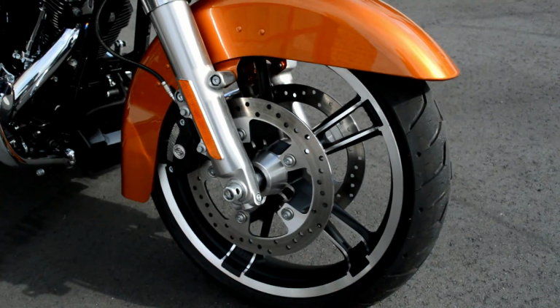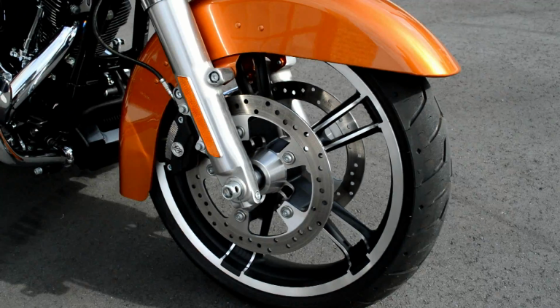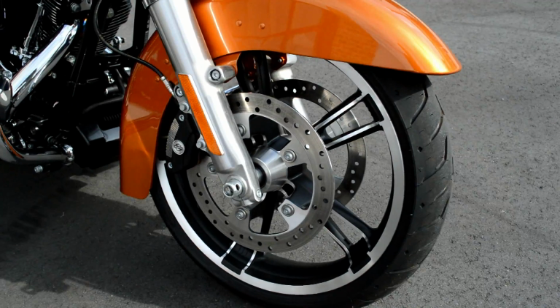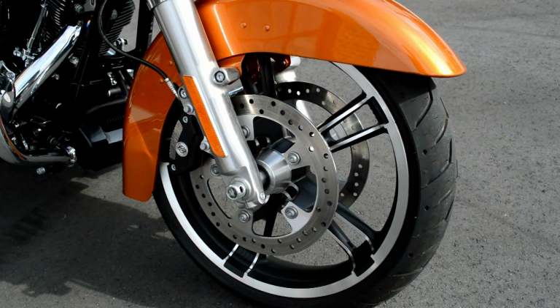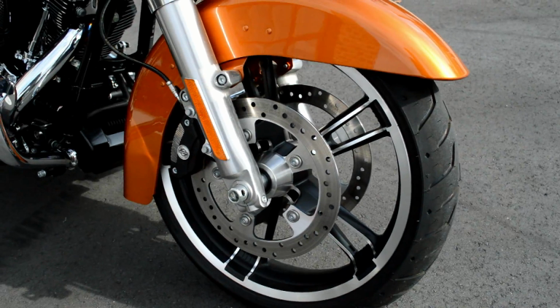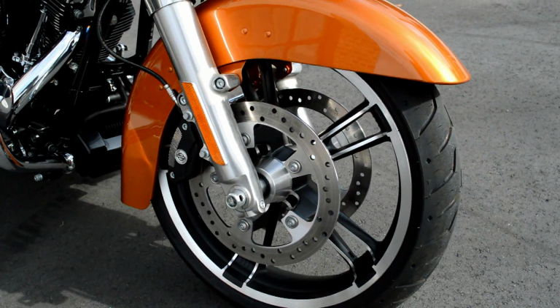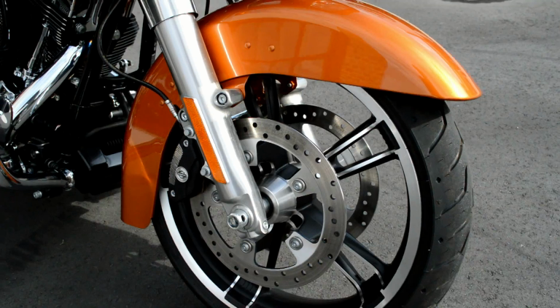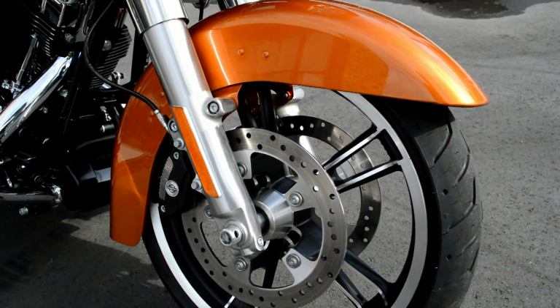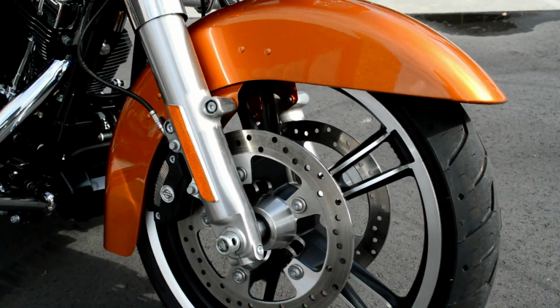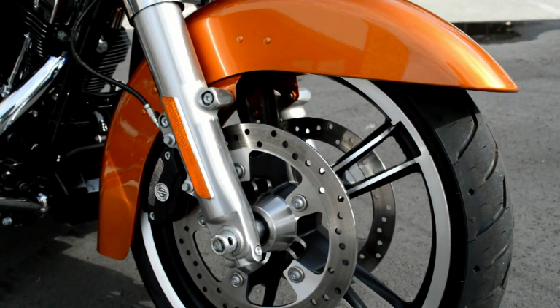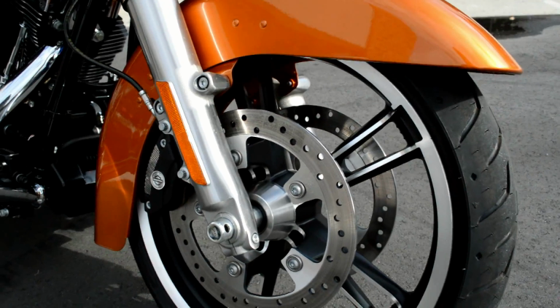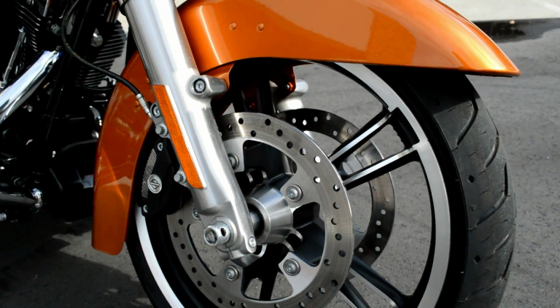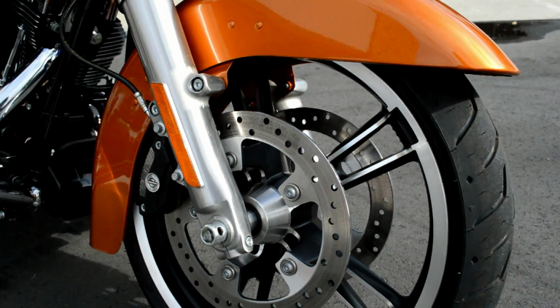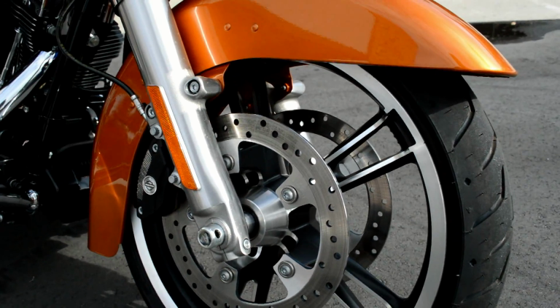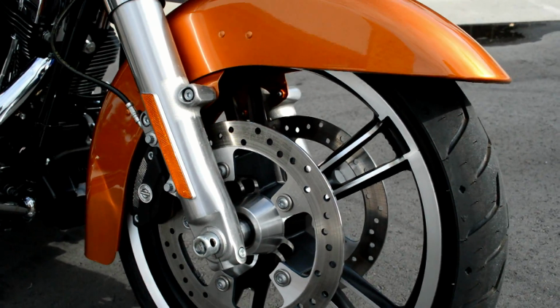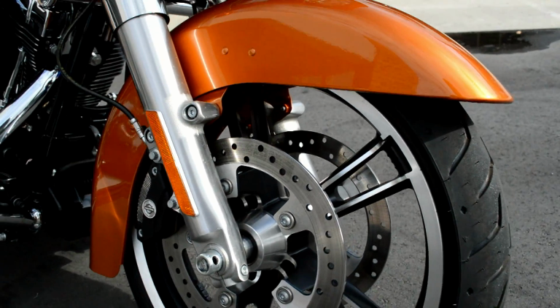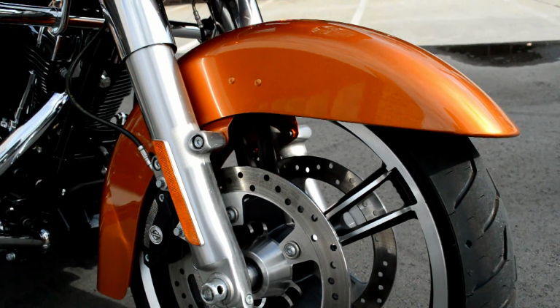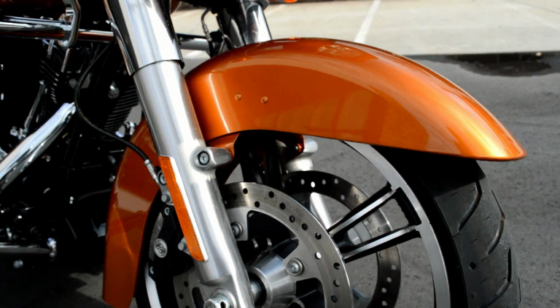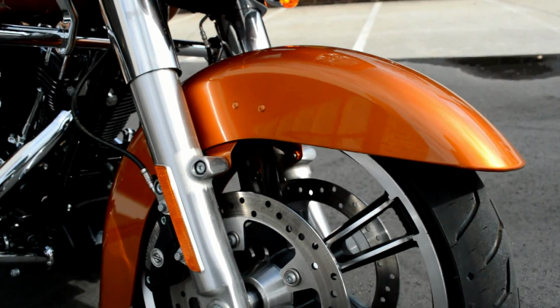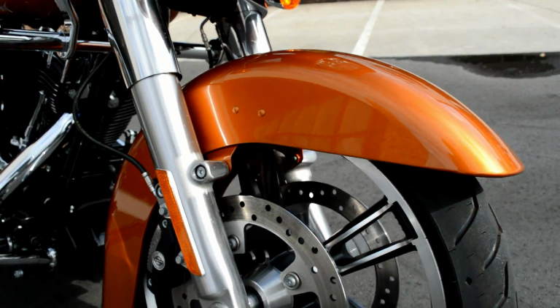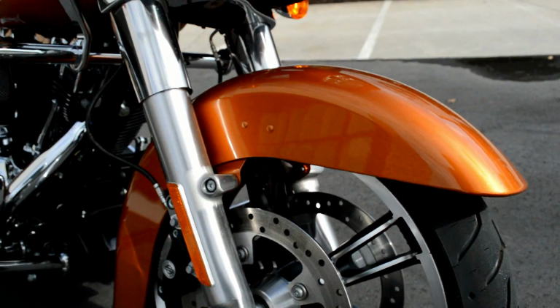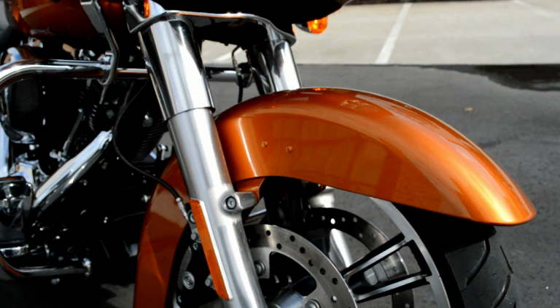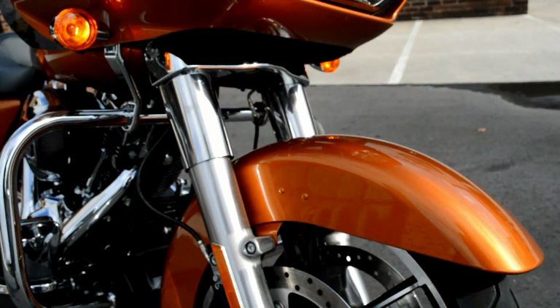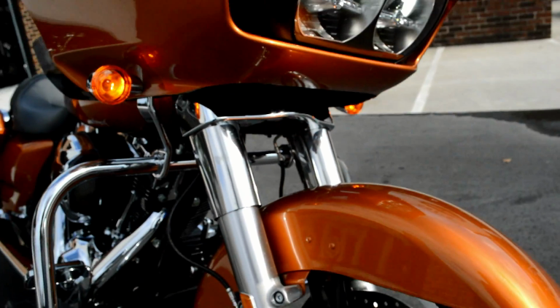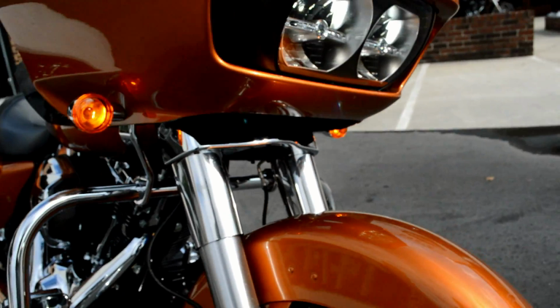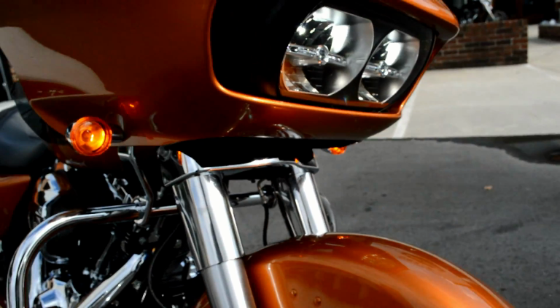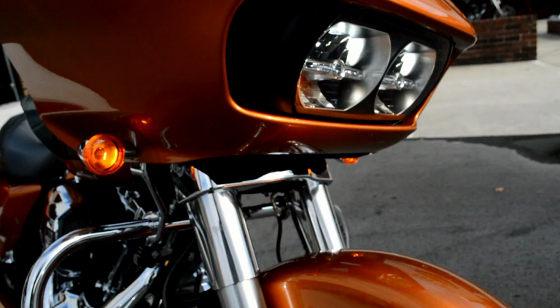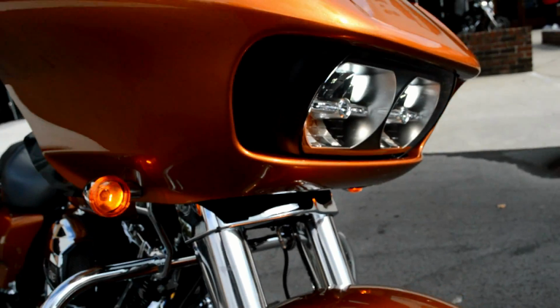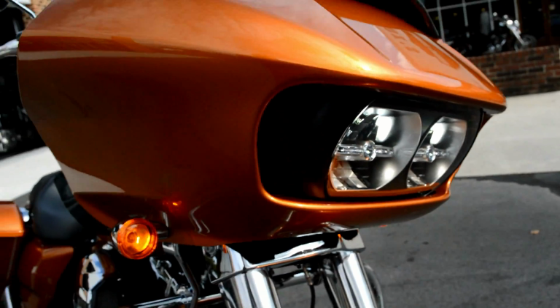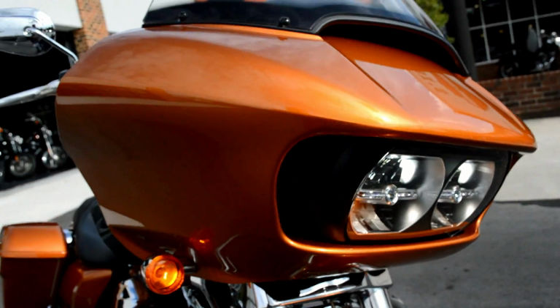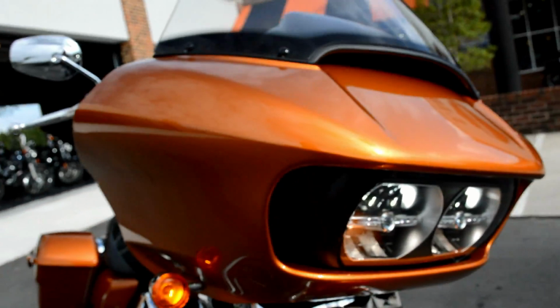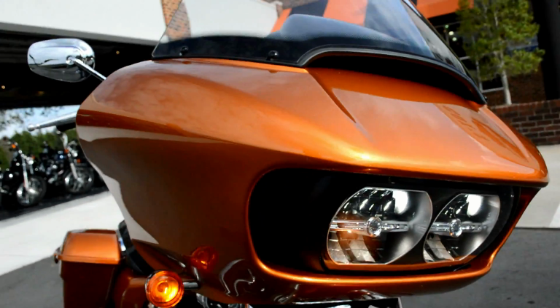The Eliminator mags with dual open floating rotors and a lower profile front fender — been on previous models — really show off that tire and rim.